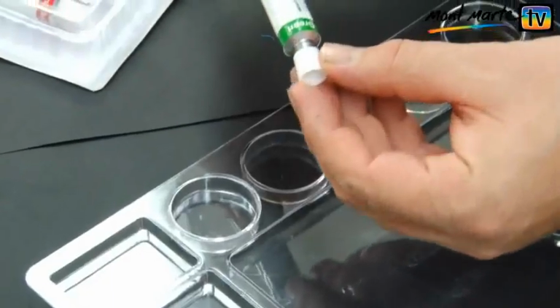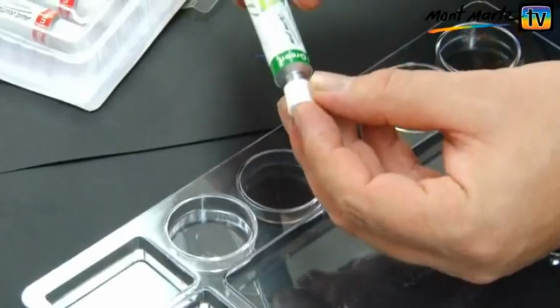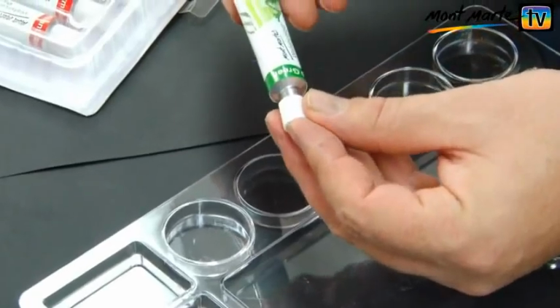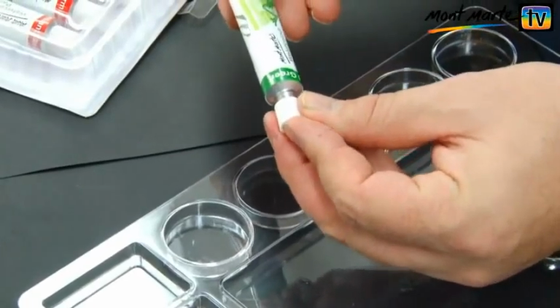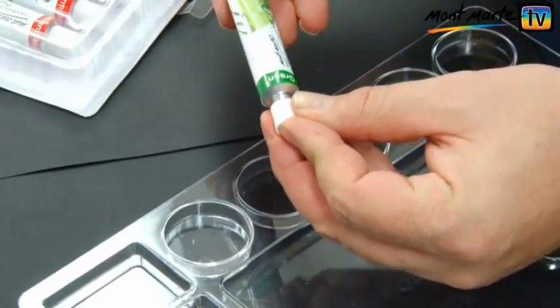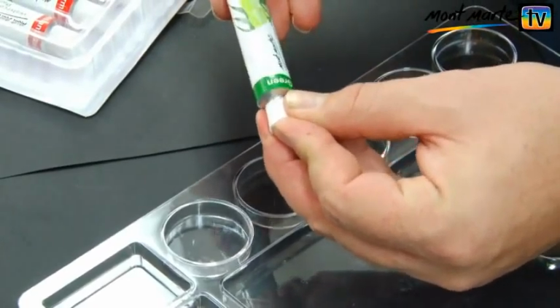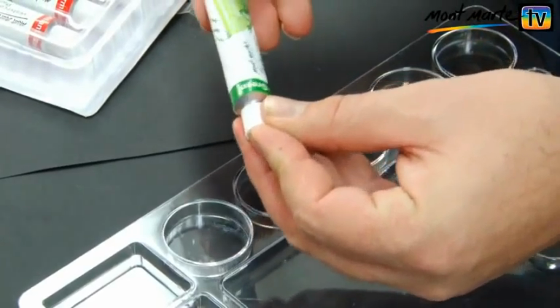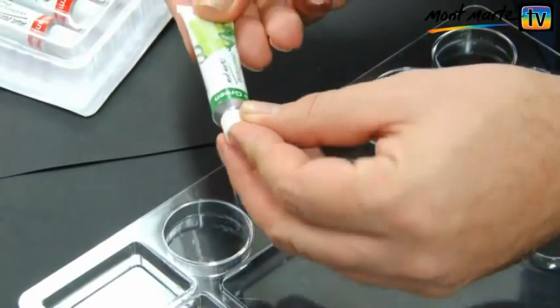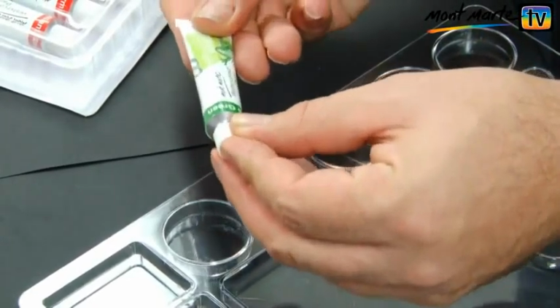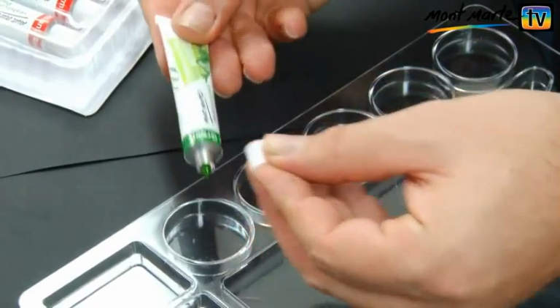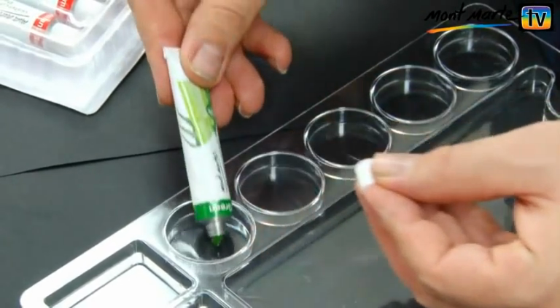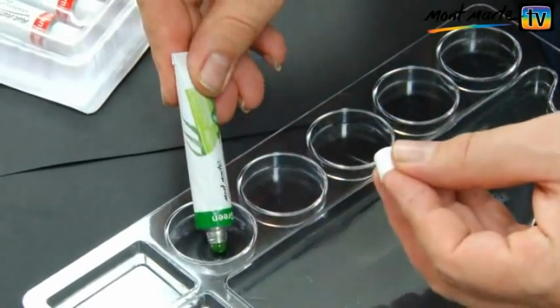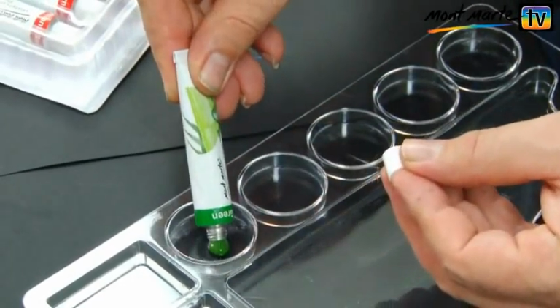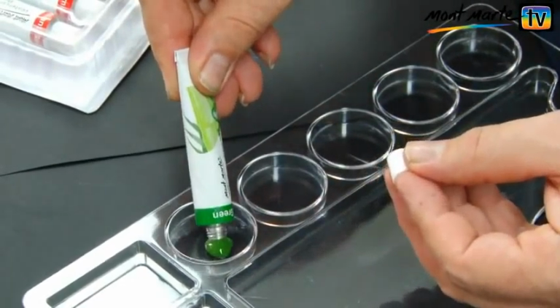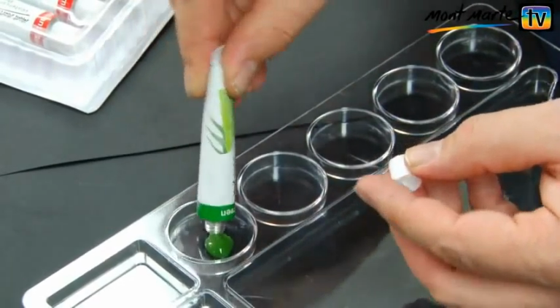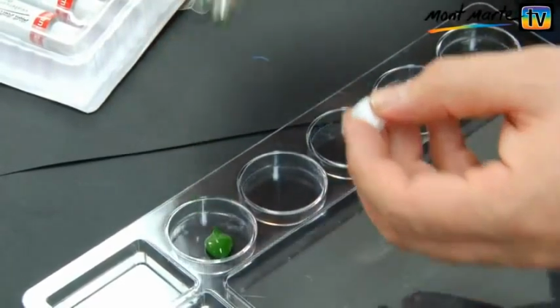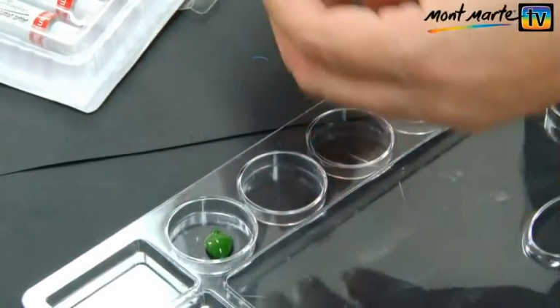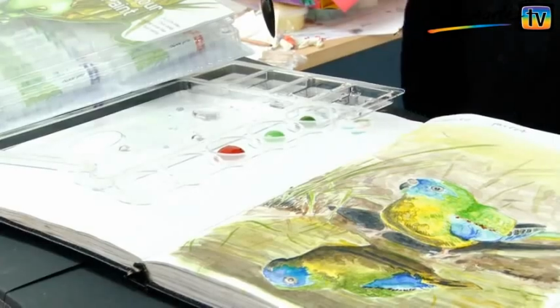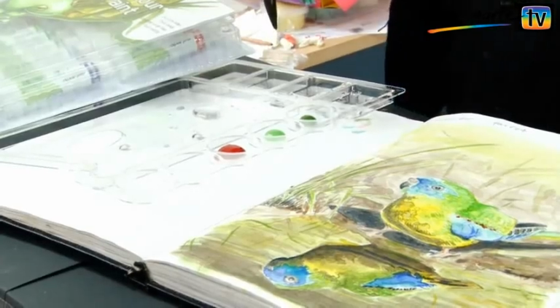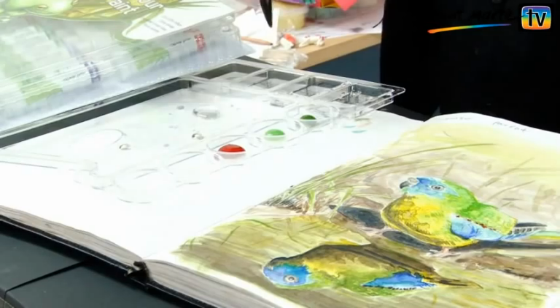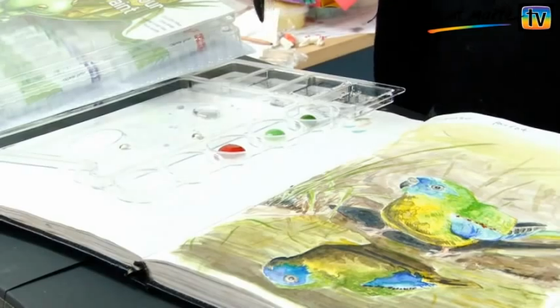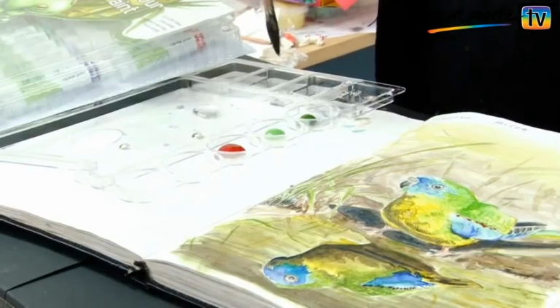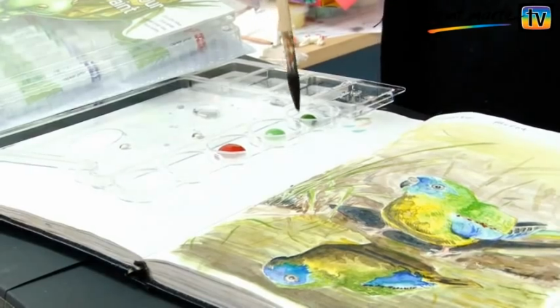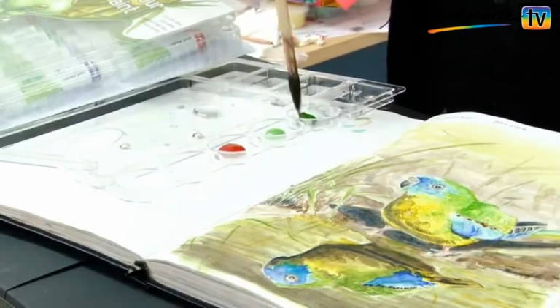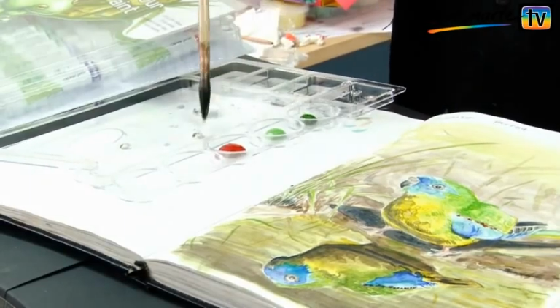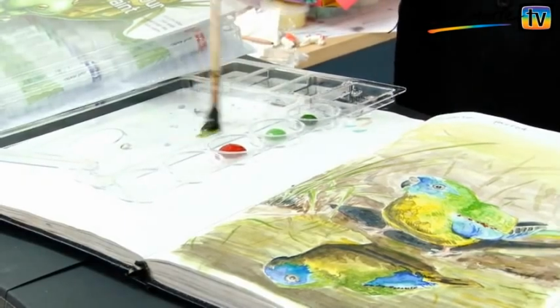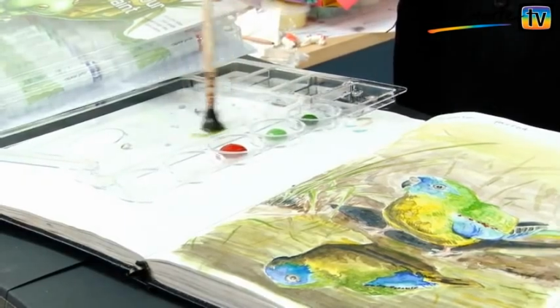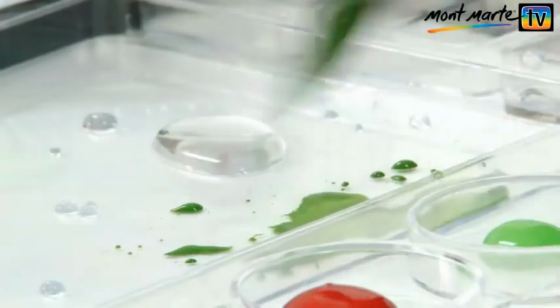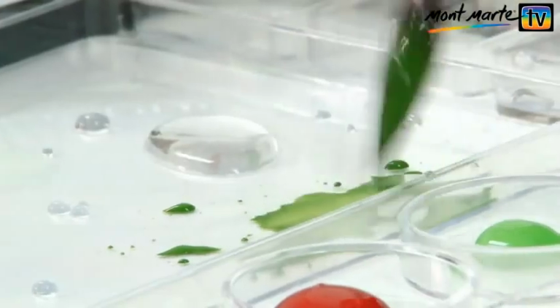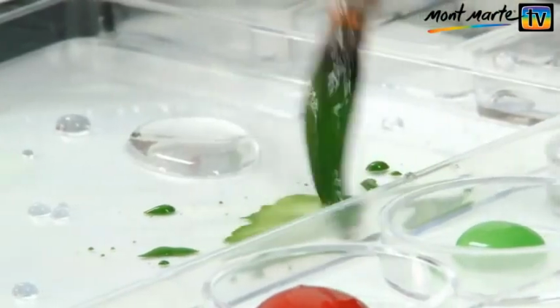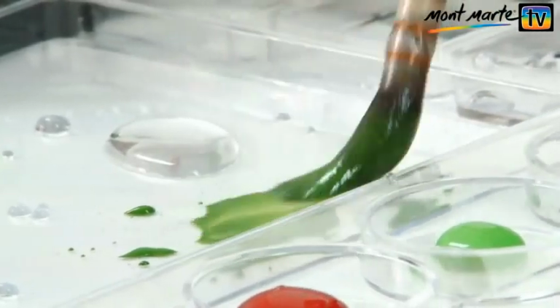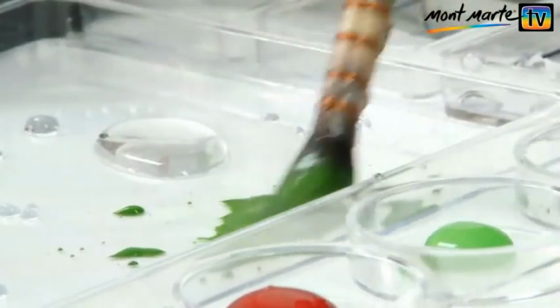Each tube features a metal seal, so freshness is ensured. The 24 colours contain high quality, lightfast pigments.